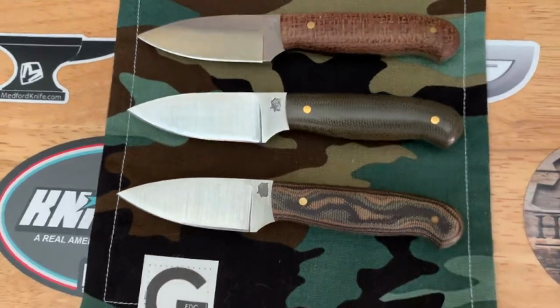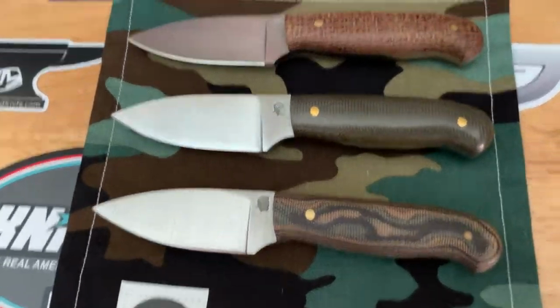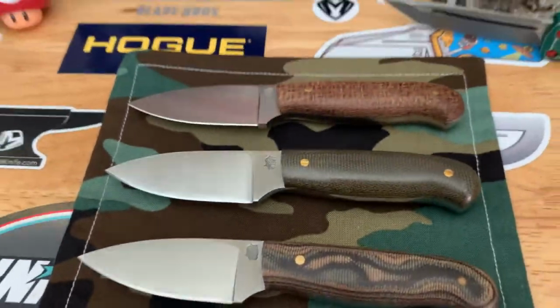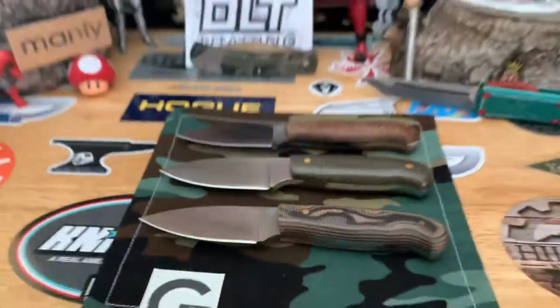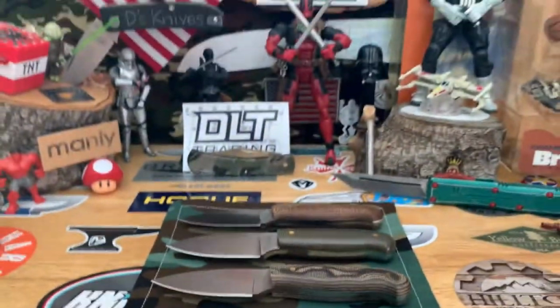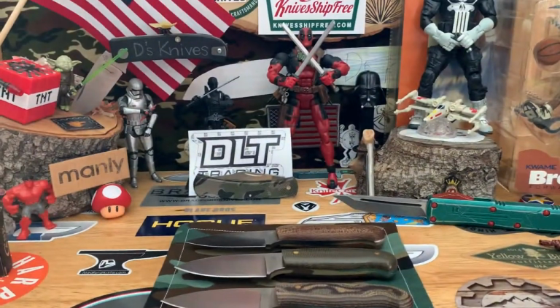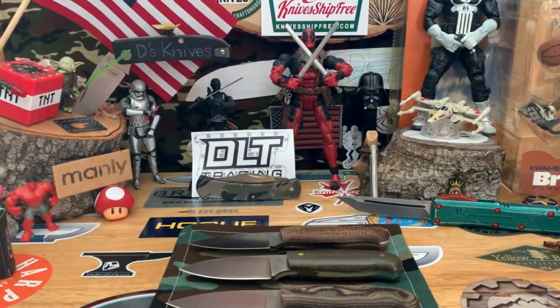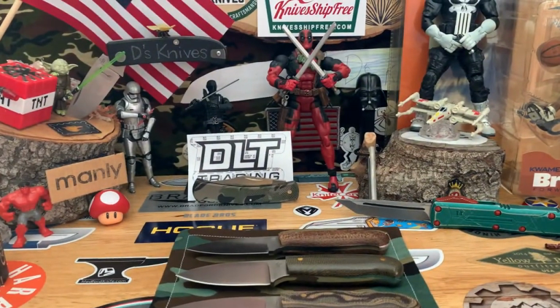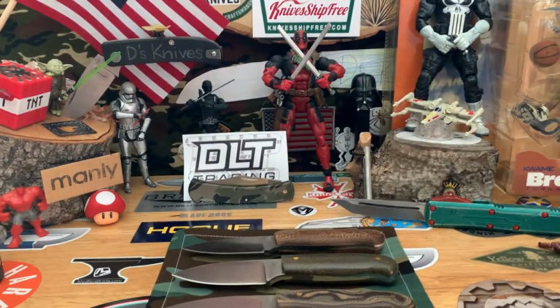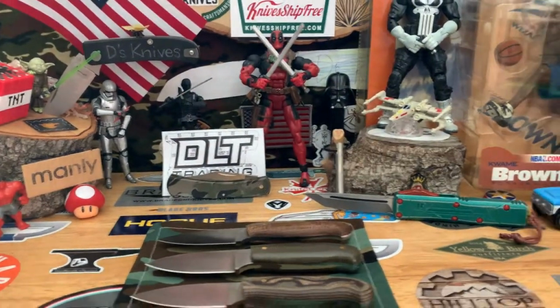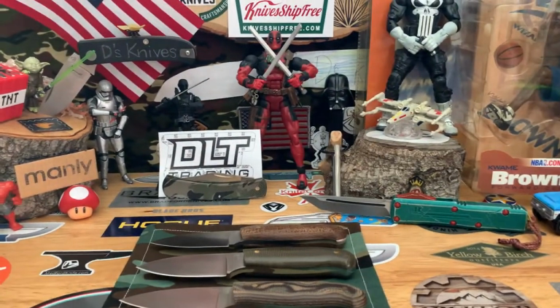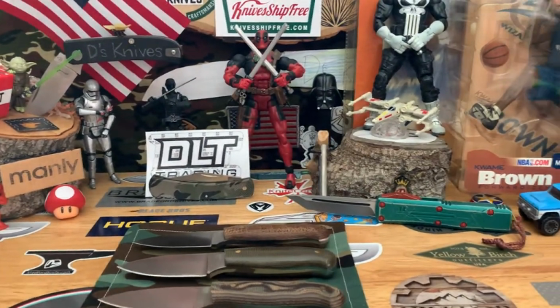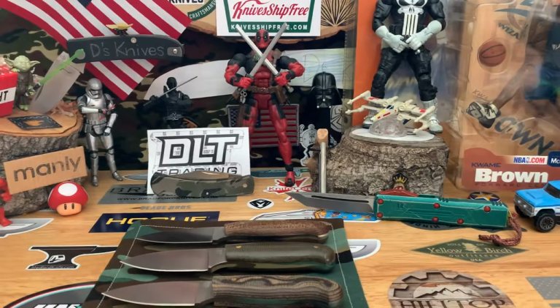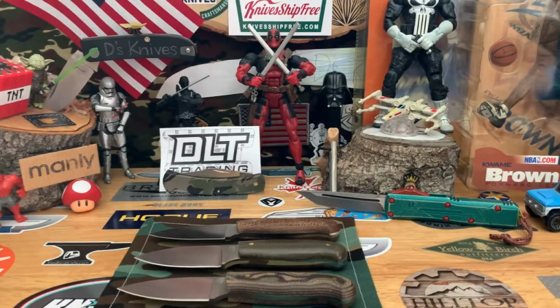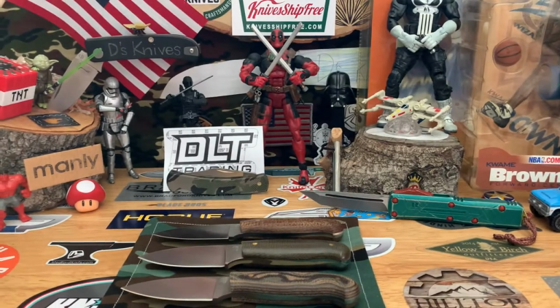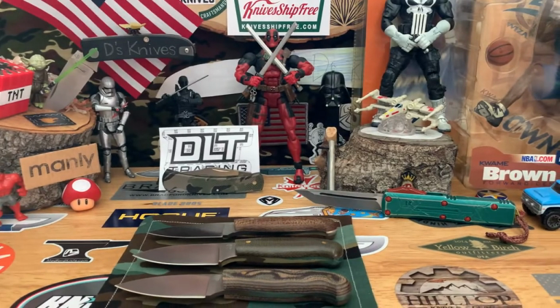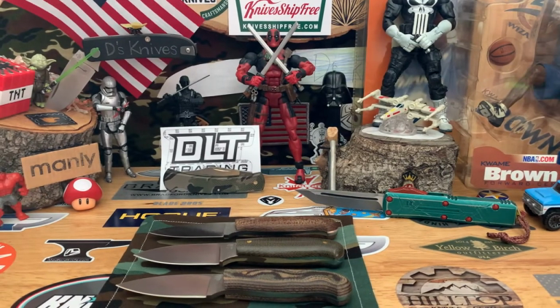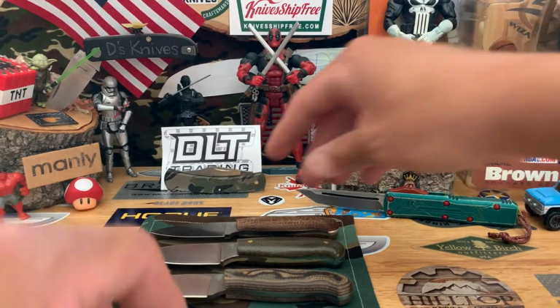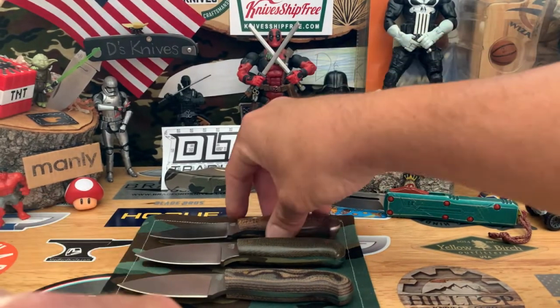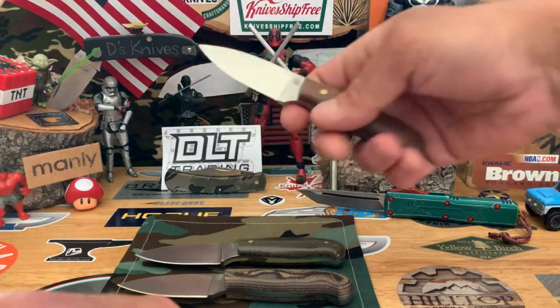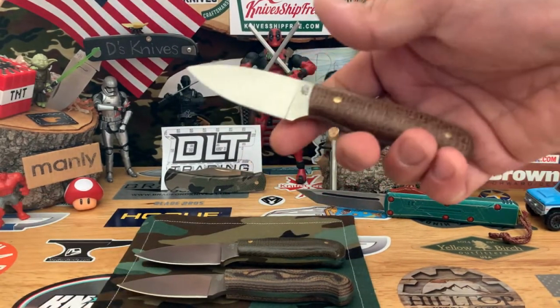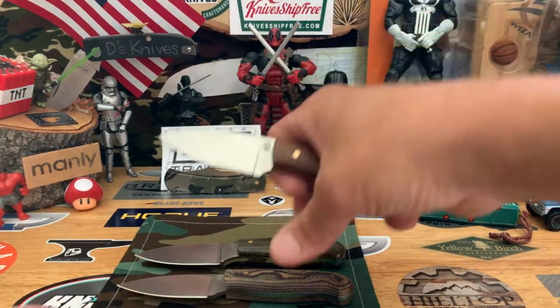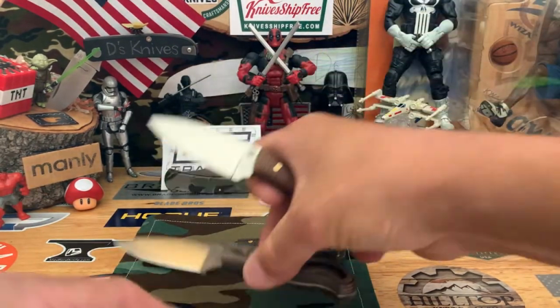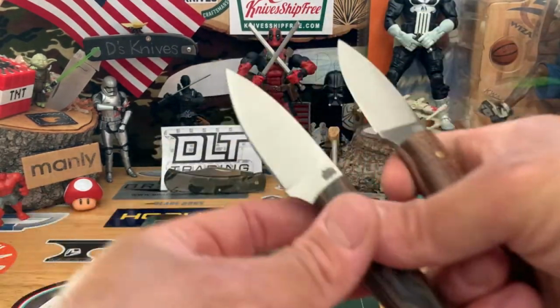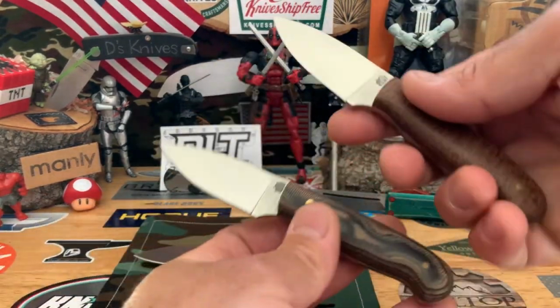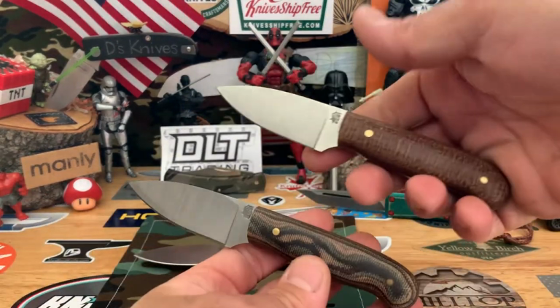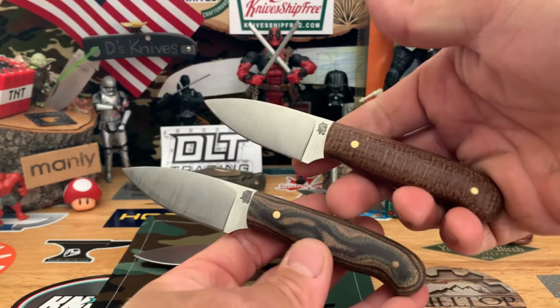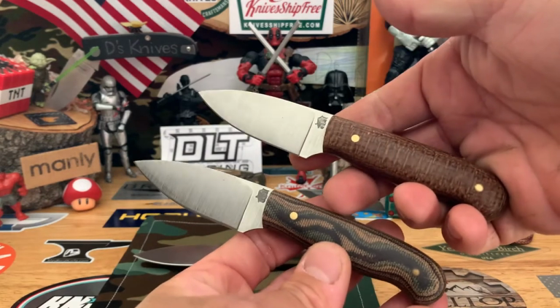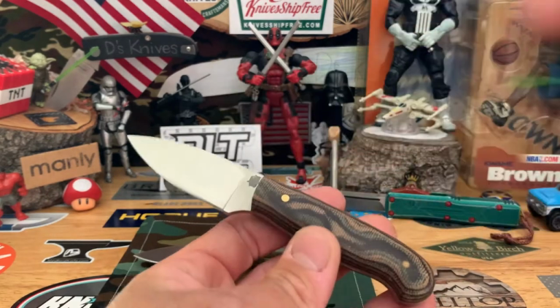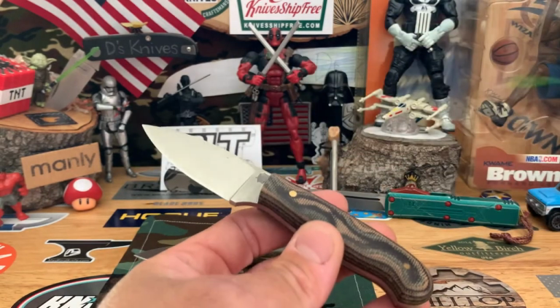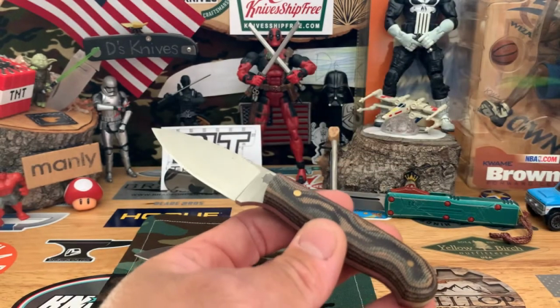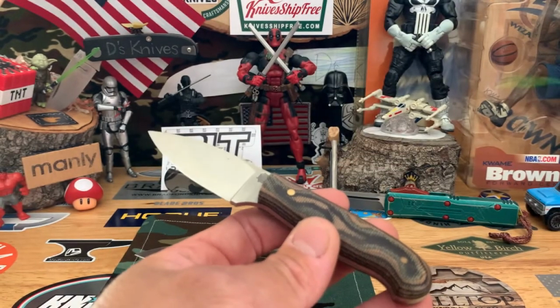Beautiful, beautiful — those are like my favorites. When I got into my fixed blades, these were still my favorite. Yeah, I just love them.